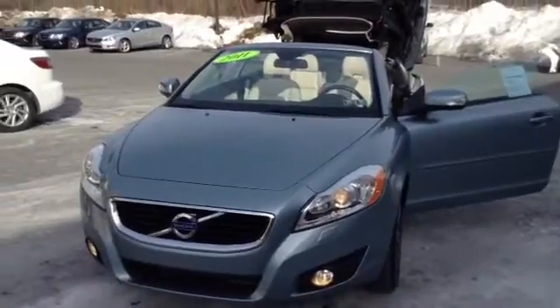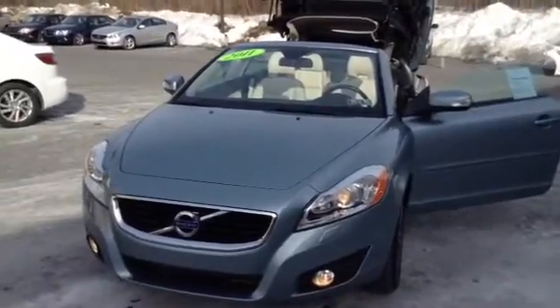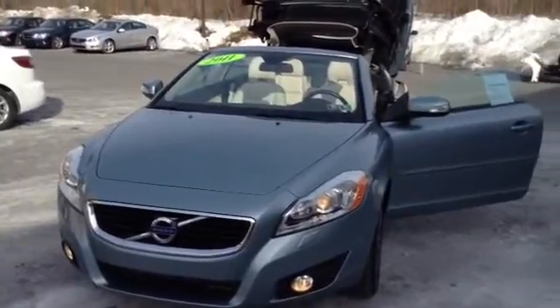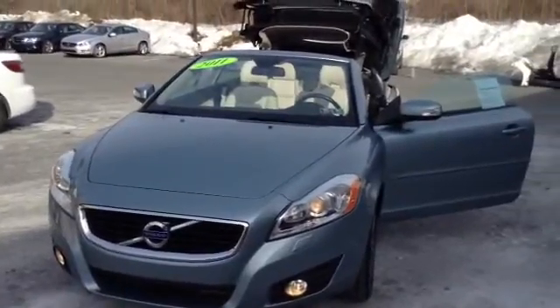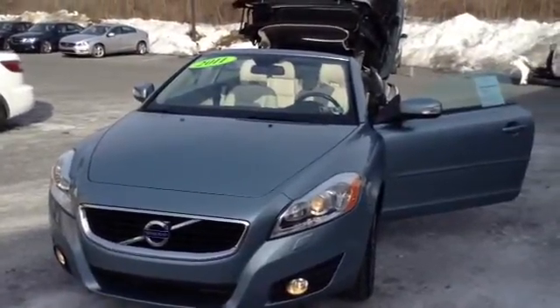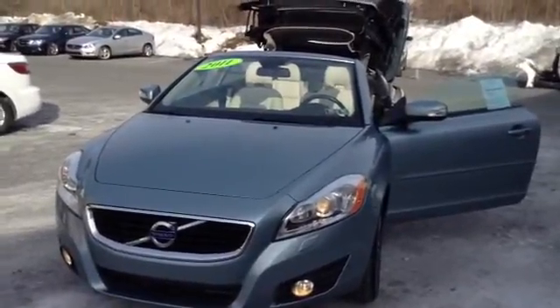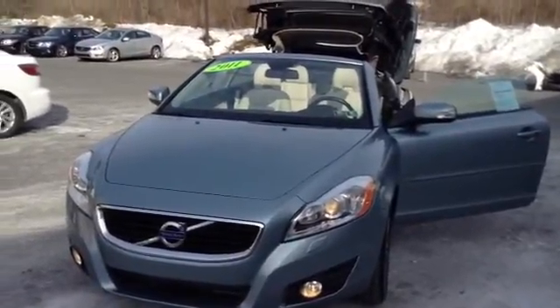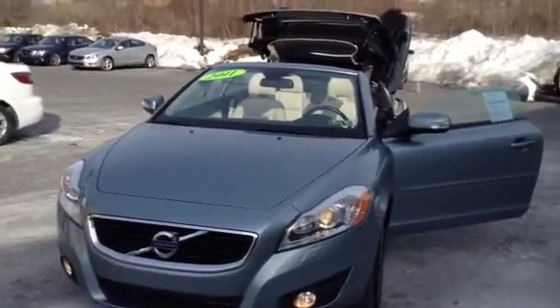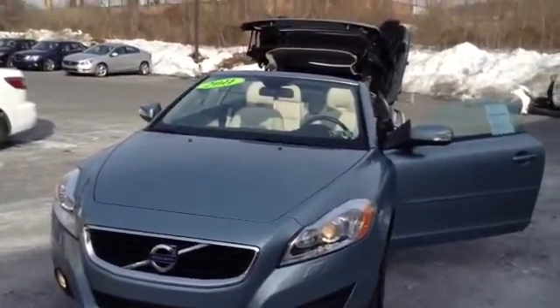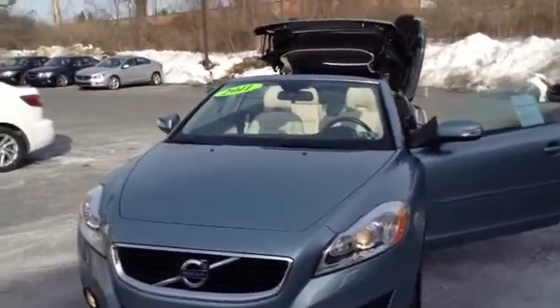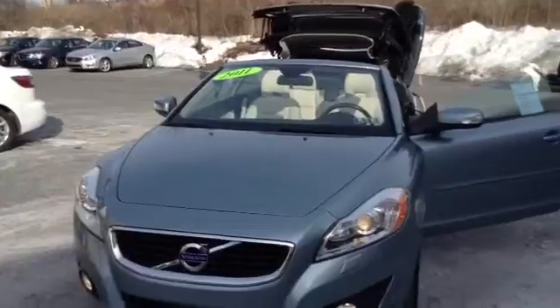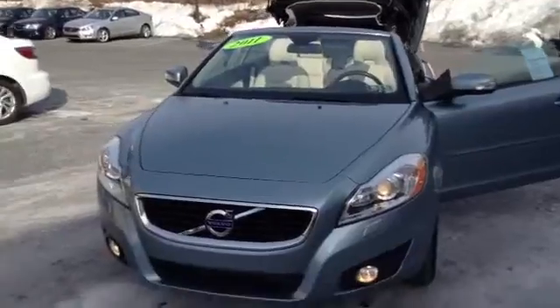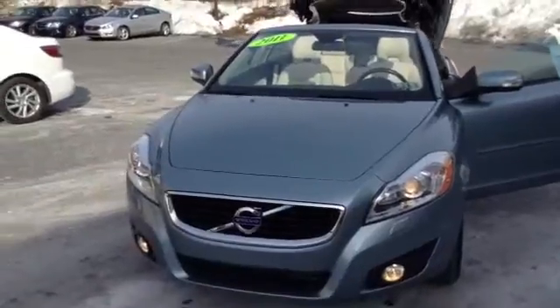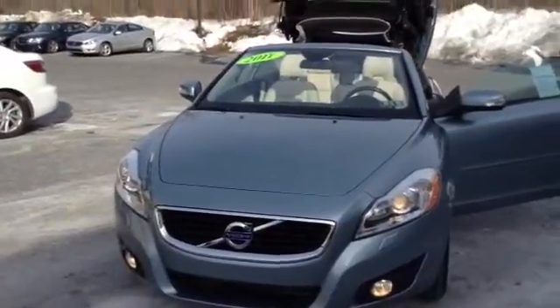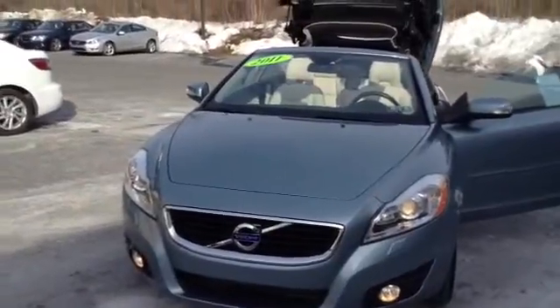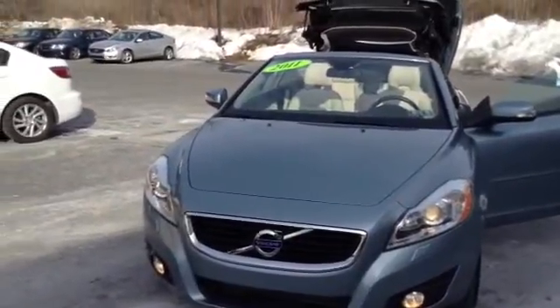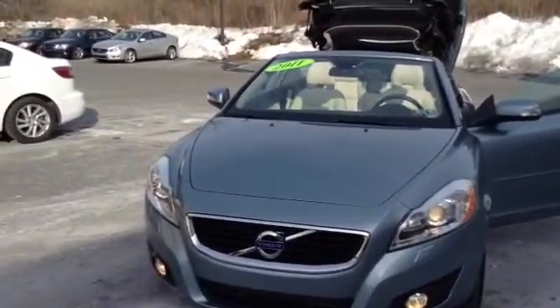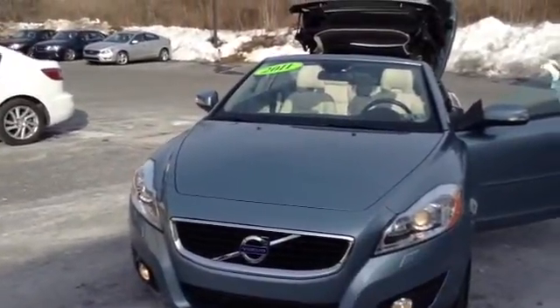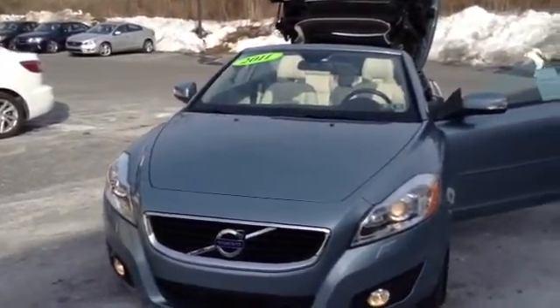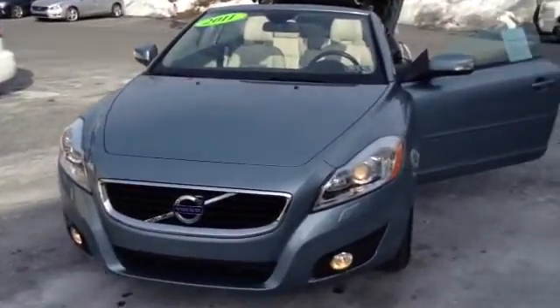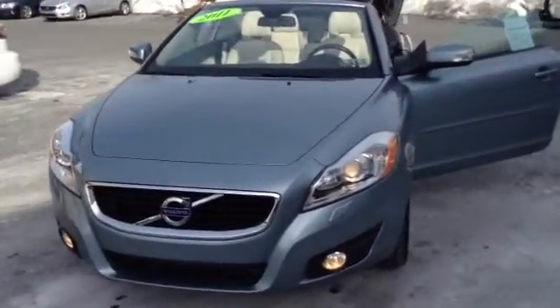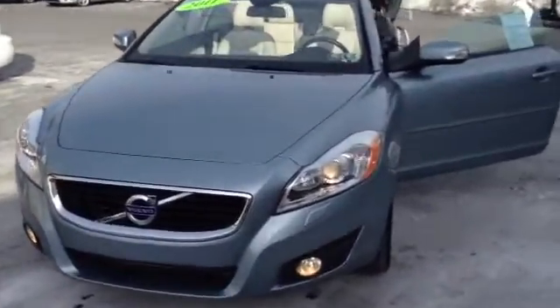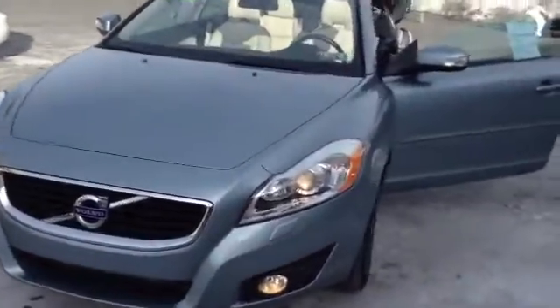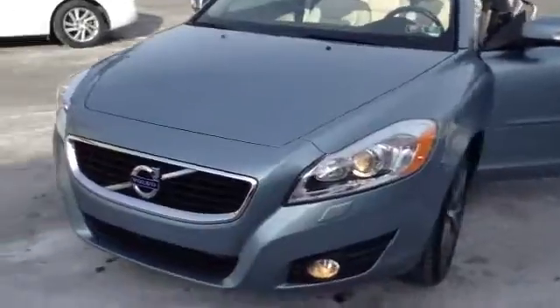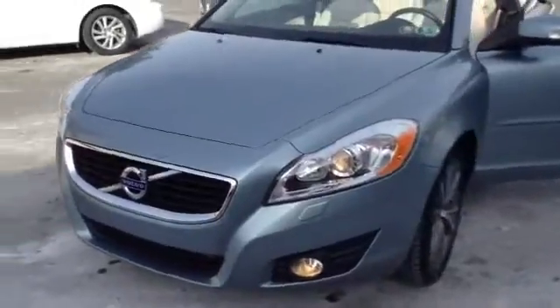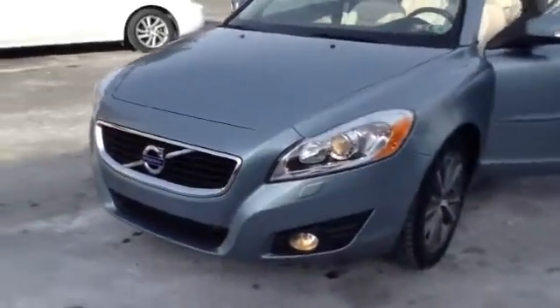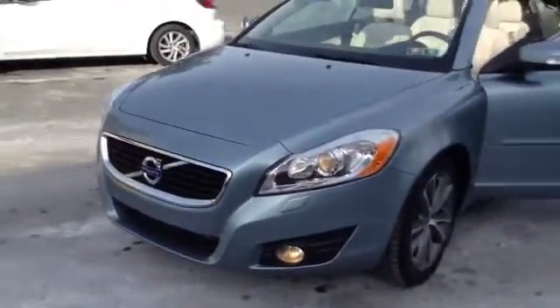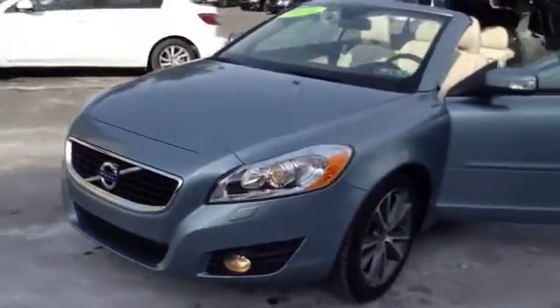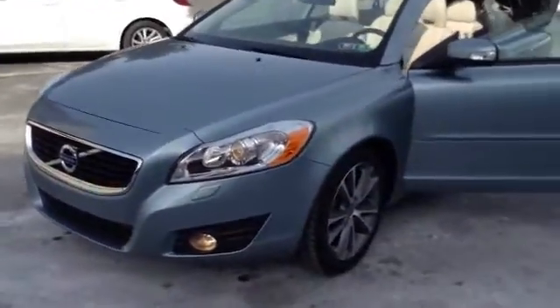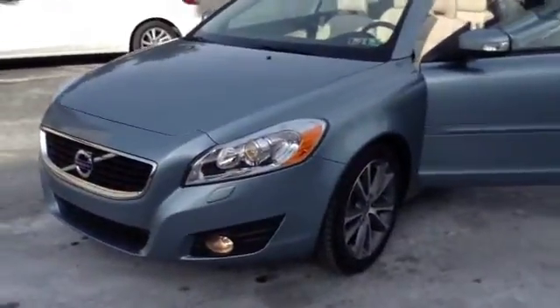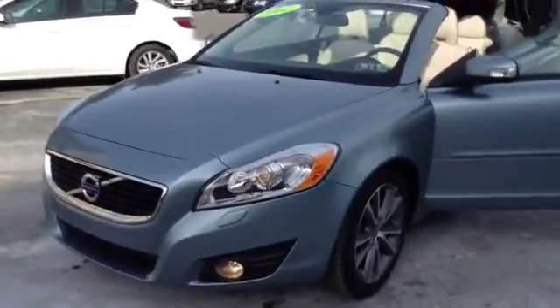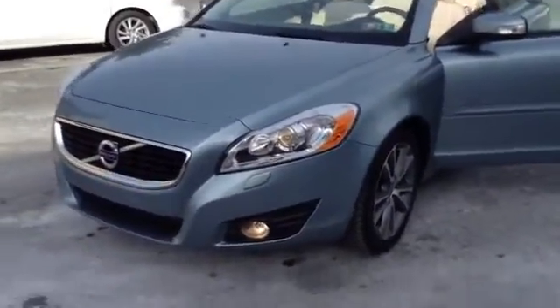Welcome to Scott Volvo. This is Chad. We're looking at a 2011 C70 with 35,375 miles in light blue. It's a one owner vehicle and Volvo certified.